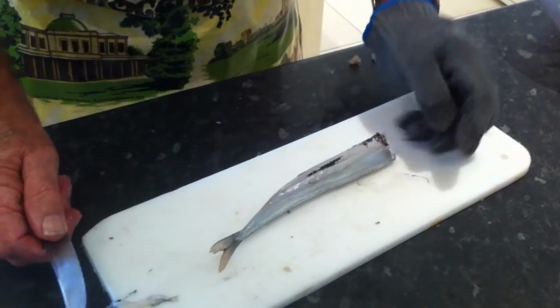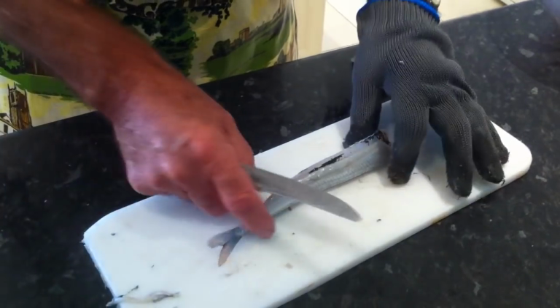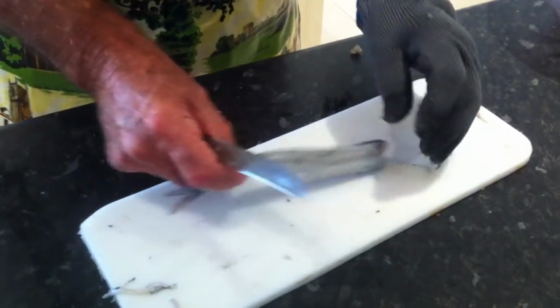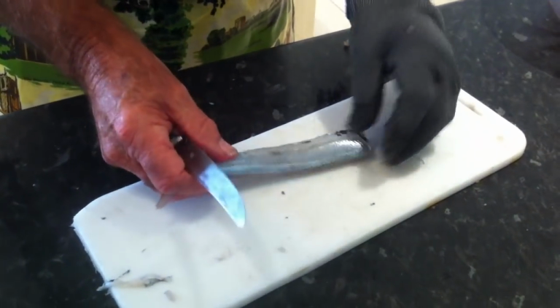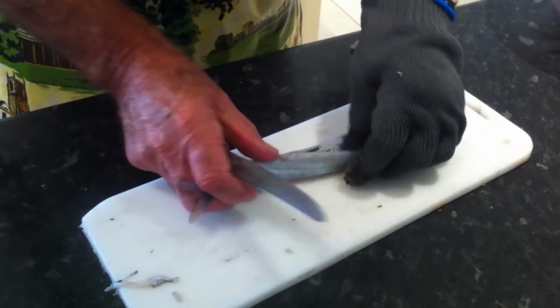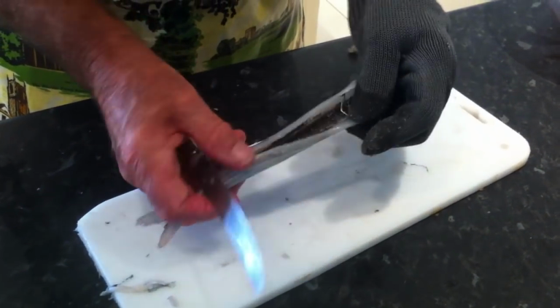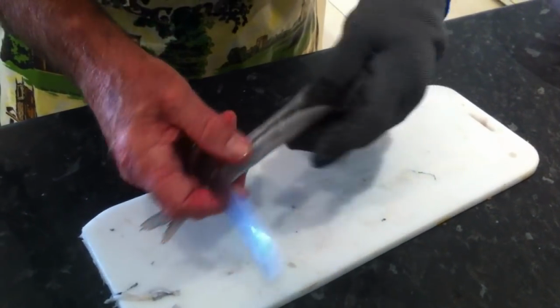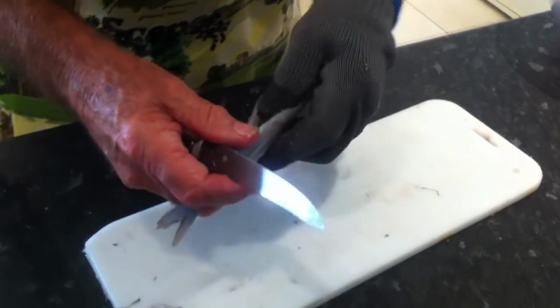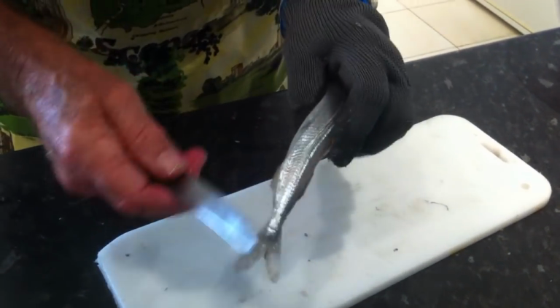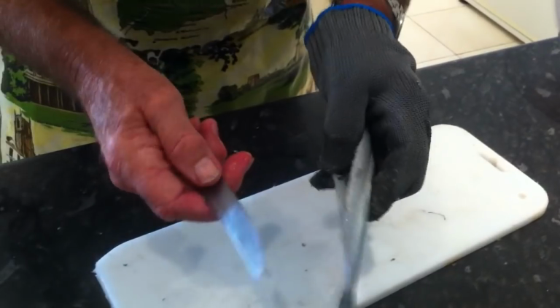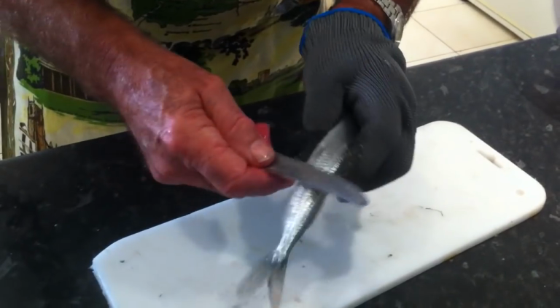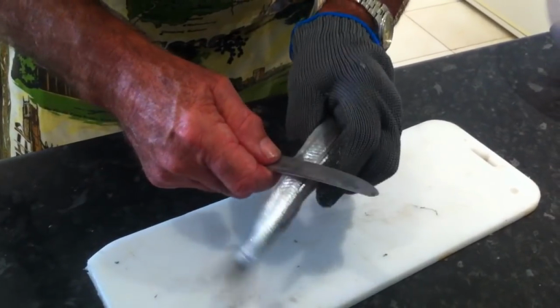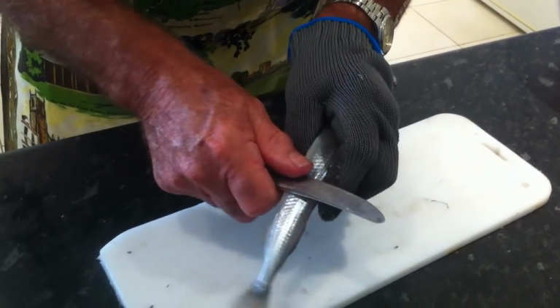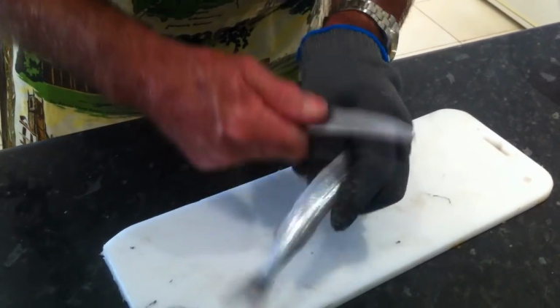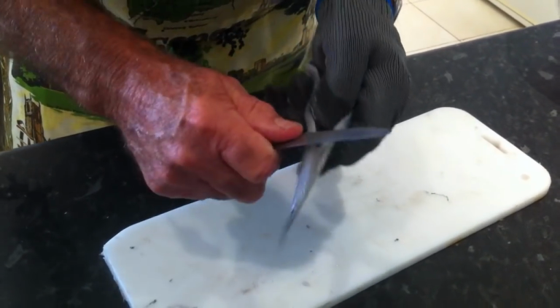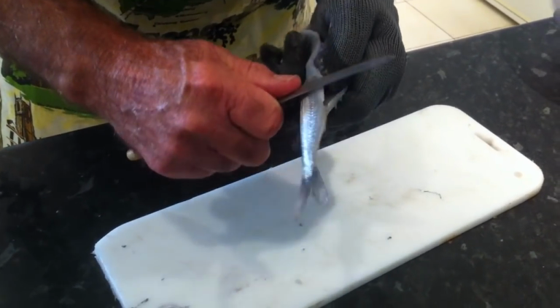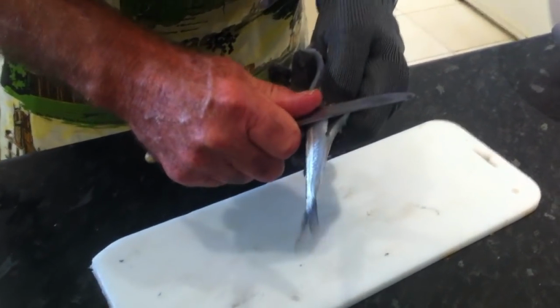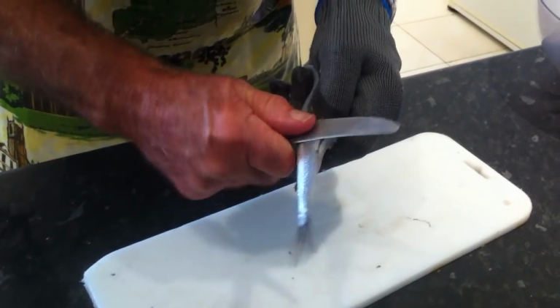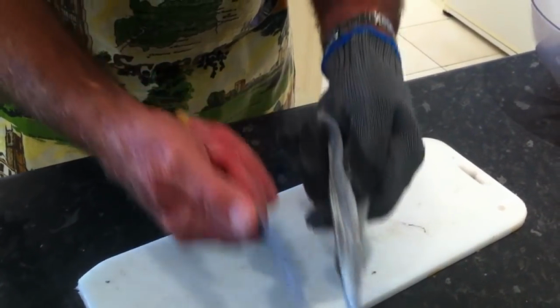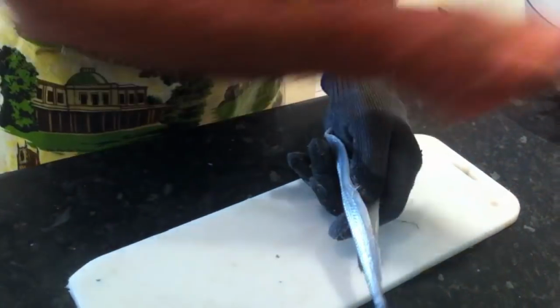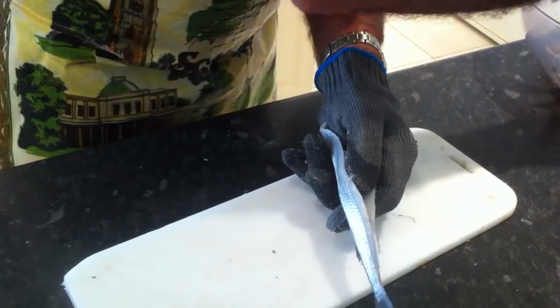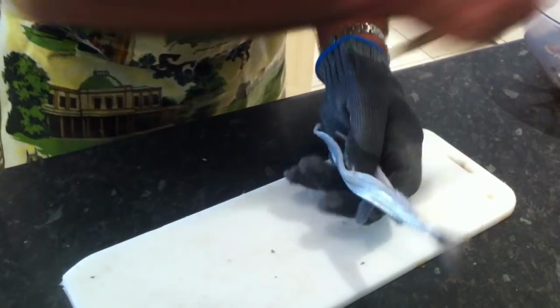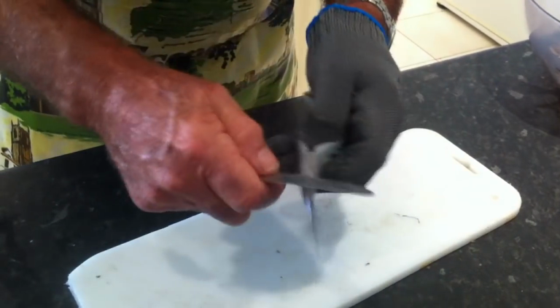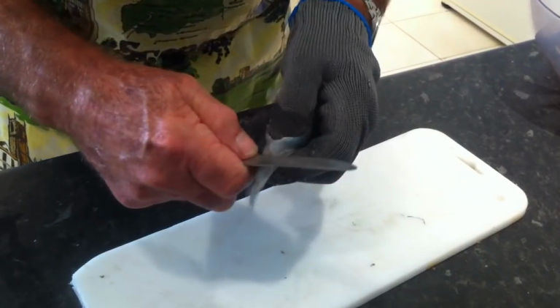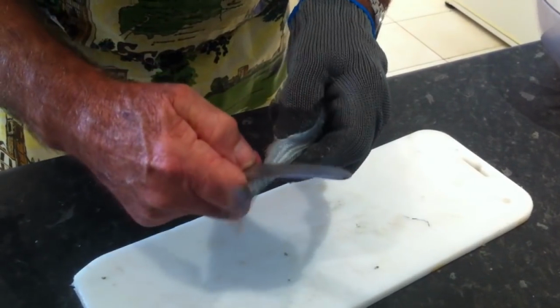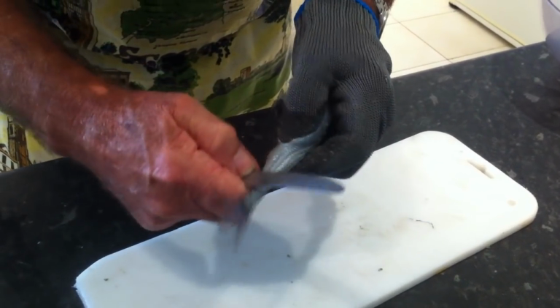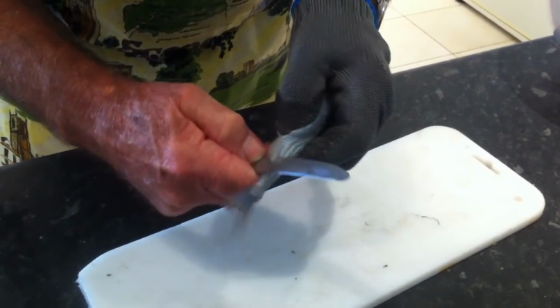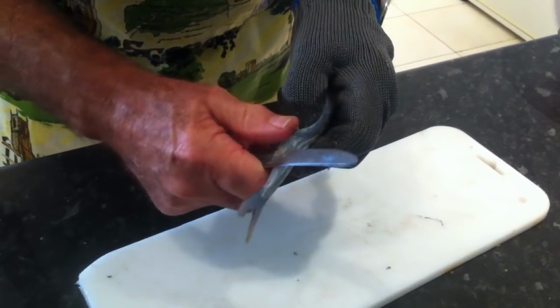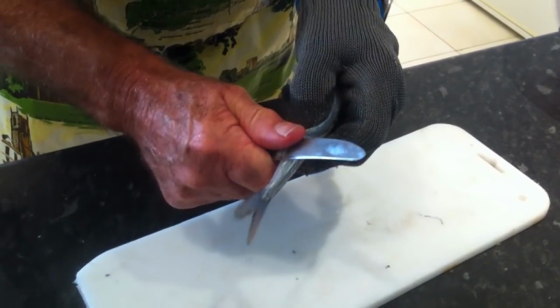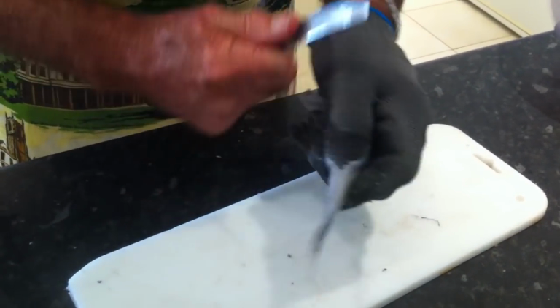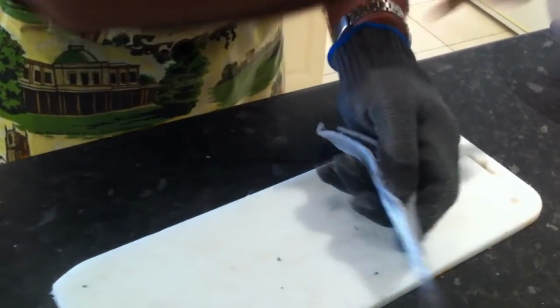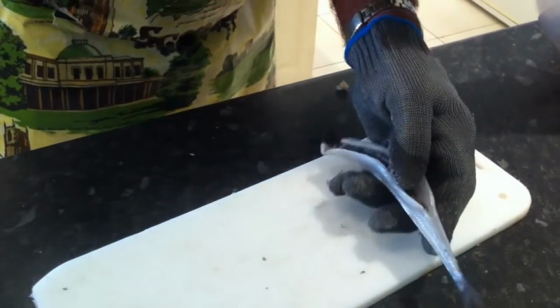We're doing garfish. They've been headed and gutted. We've just got to, first of all, remove the little fins at the back. On each side, clip them out. A little bit of a trim of the fin there at the back as well.